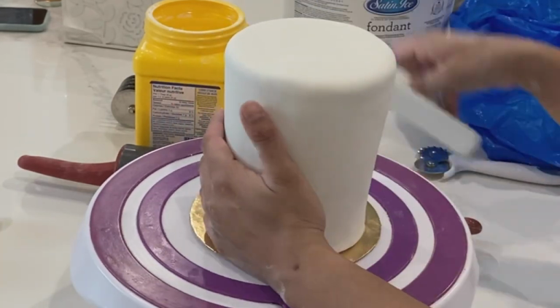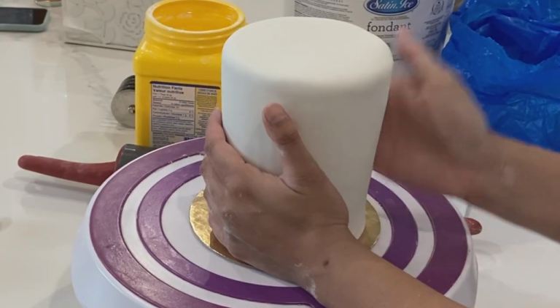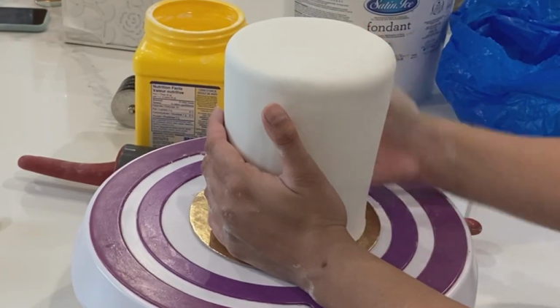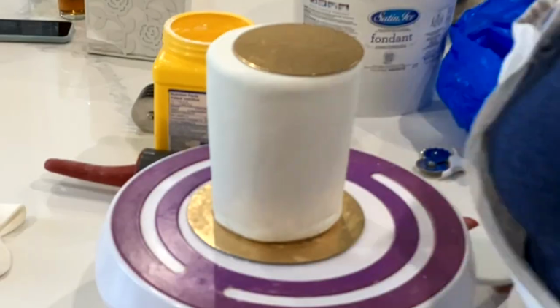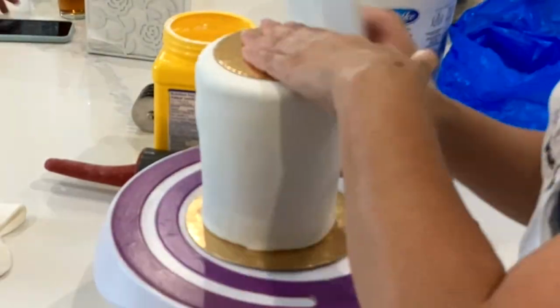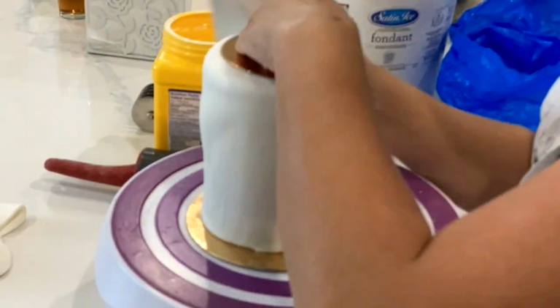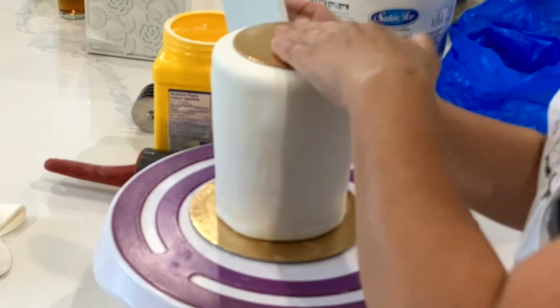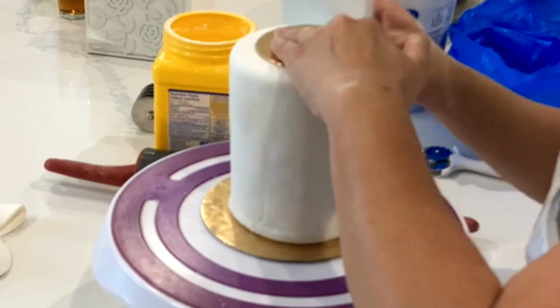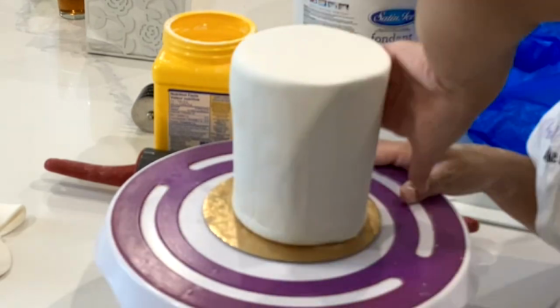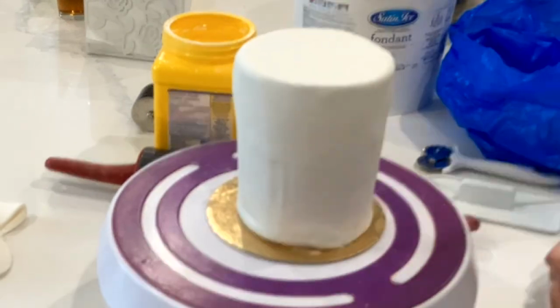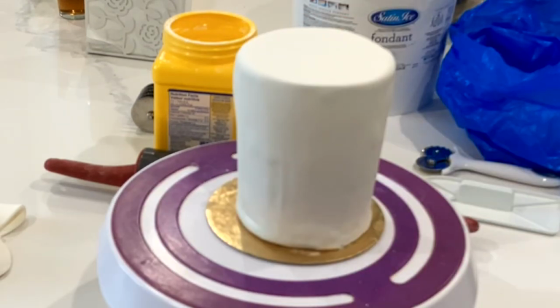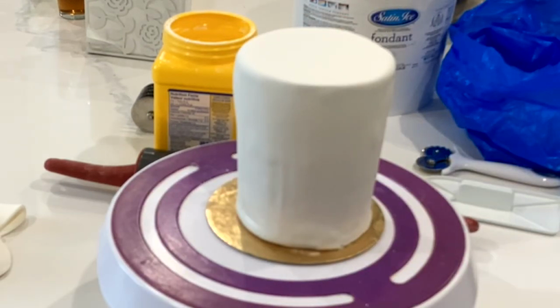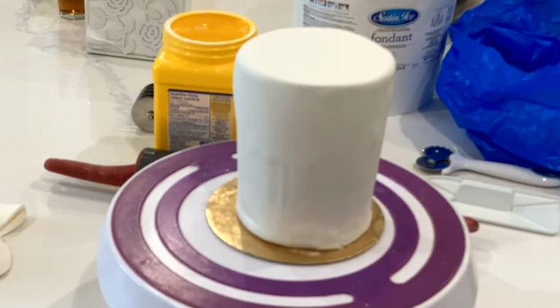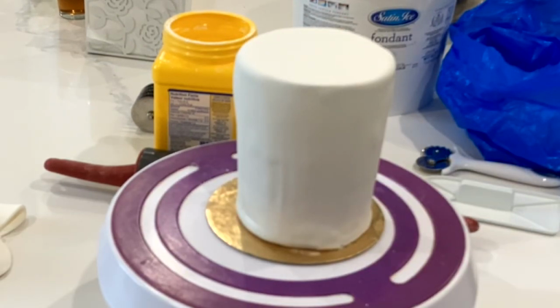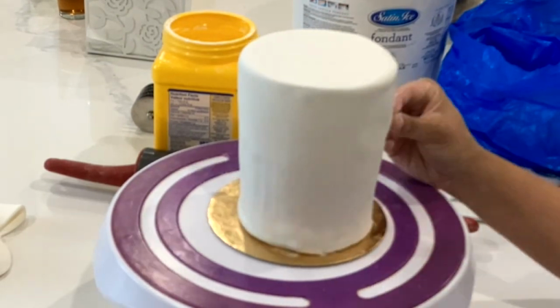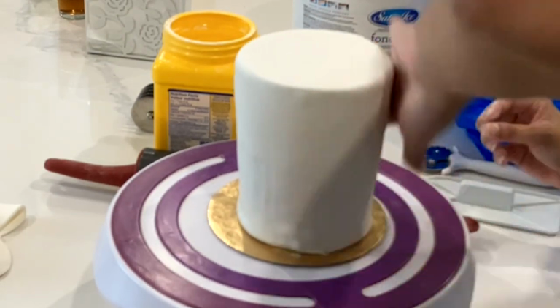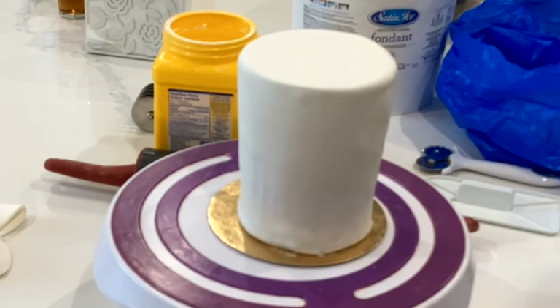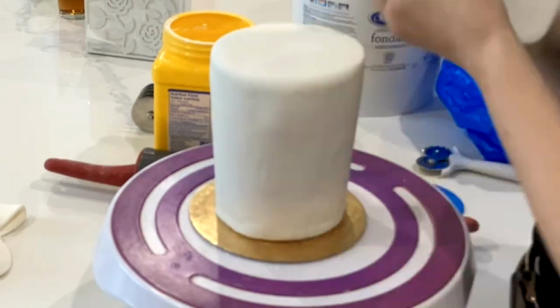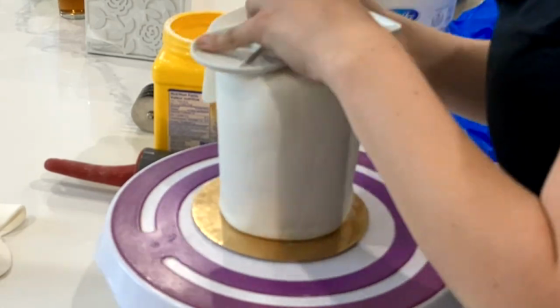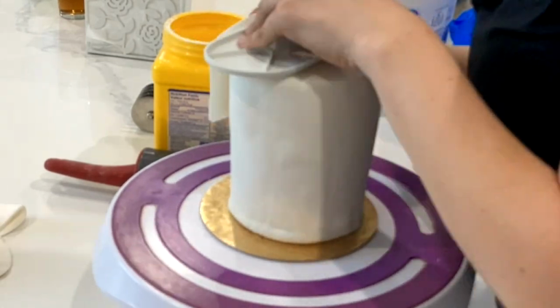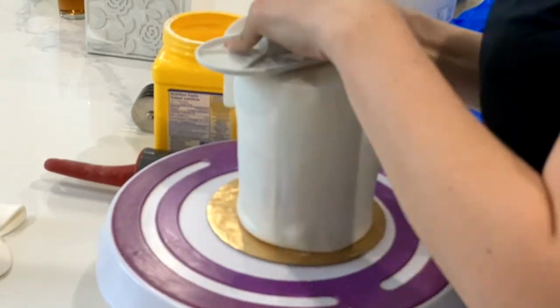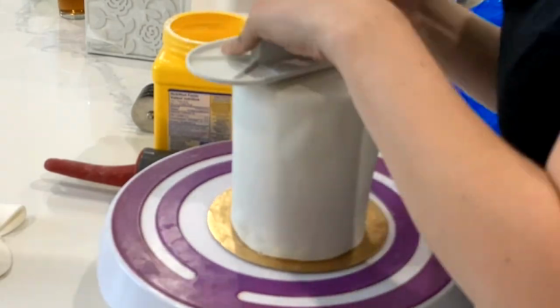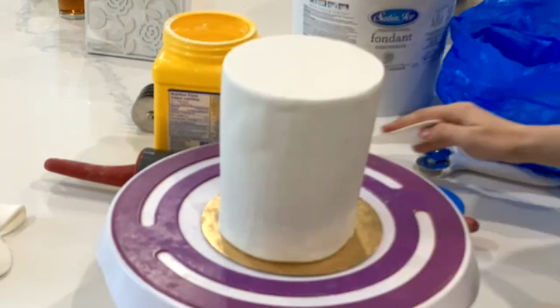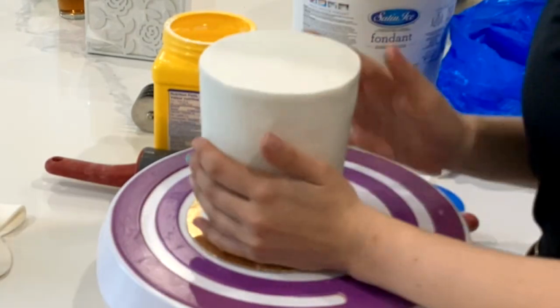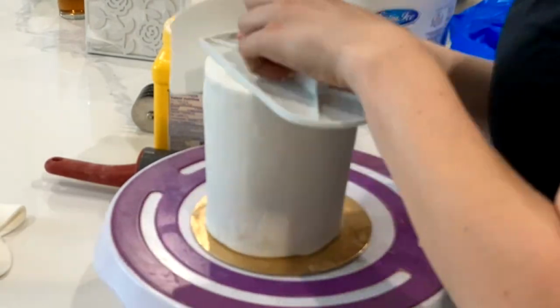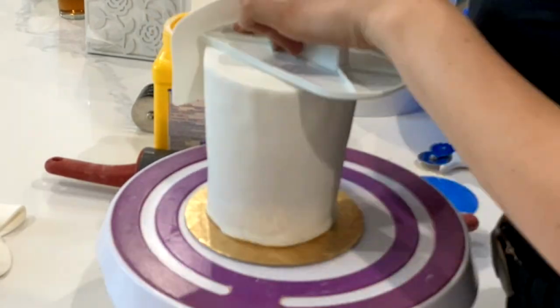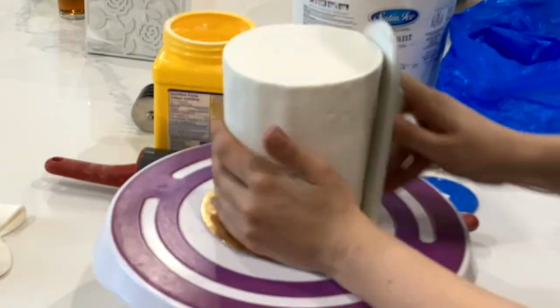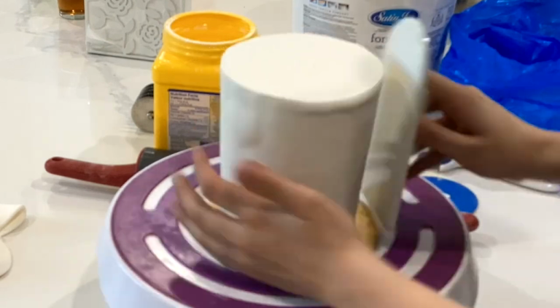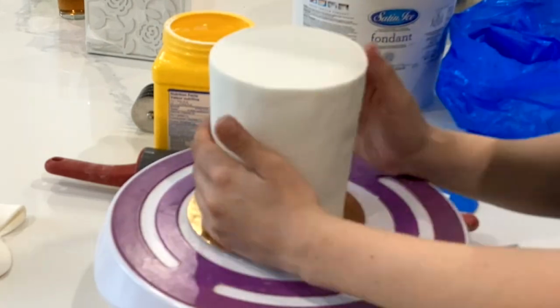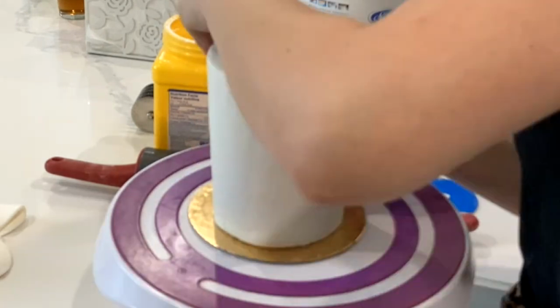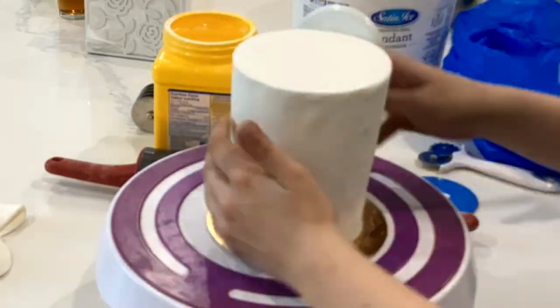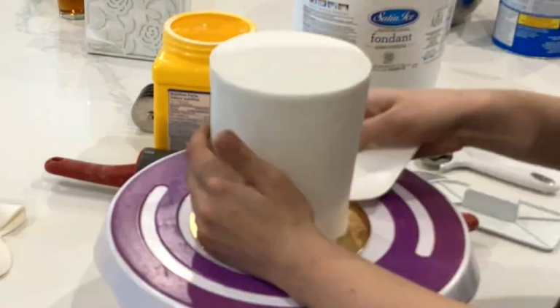I started smoothing out this cake with my fondant smoother, and I also sometimes take a board to start creating that edge. Because this was in the fridge for a while before I covered it, it was more susceptible to having air bubbles form, which I just popped with a pin.